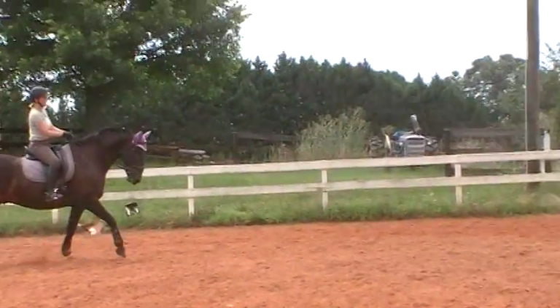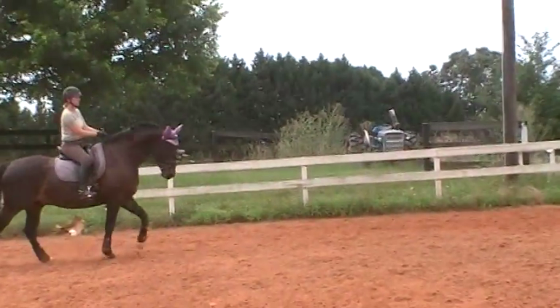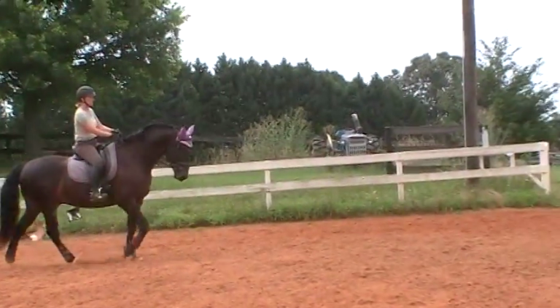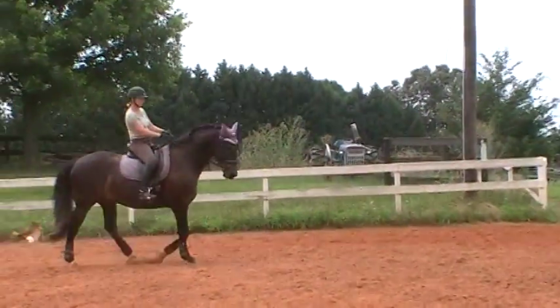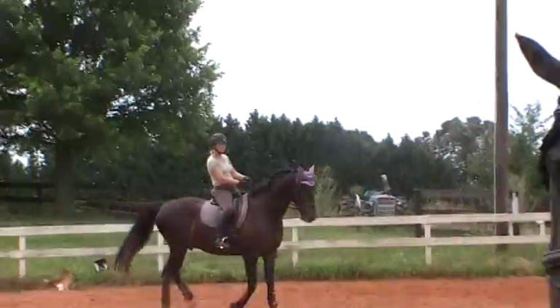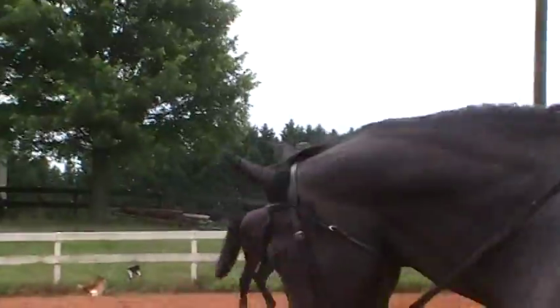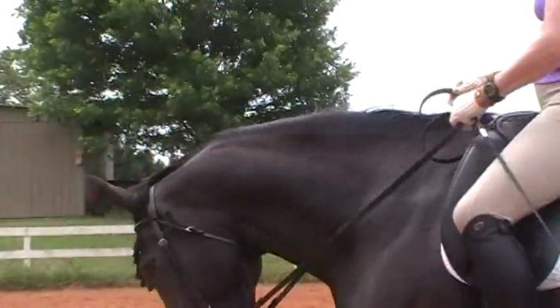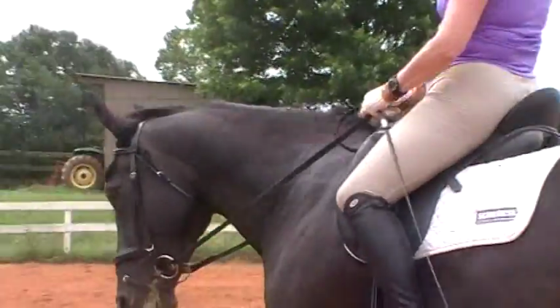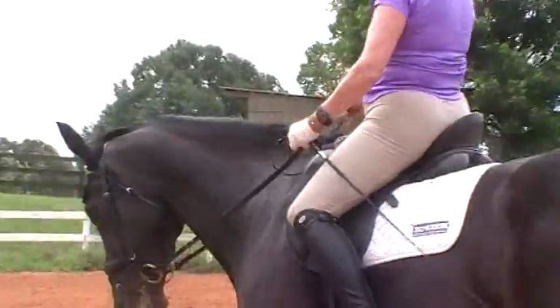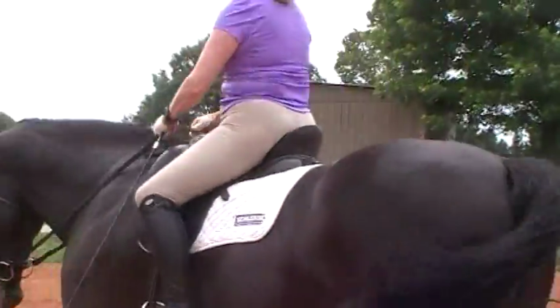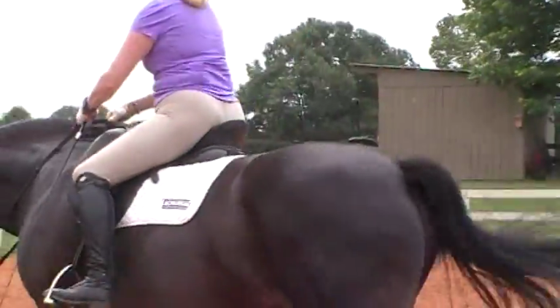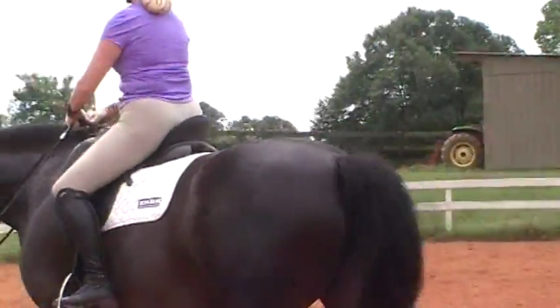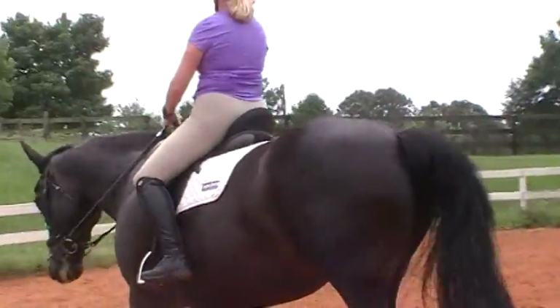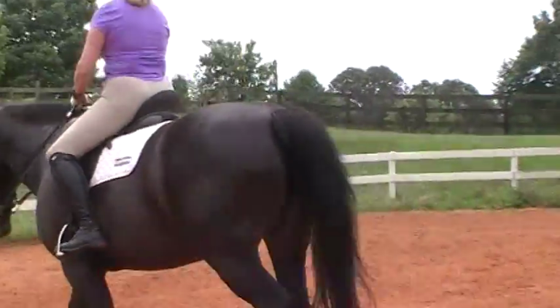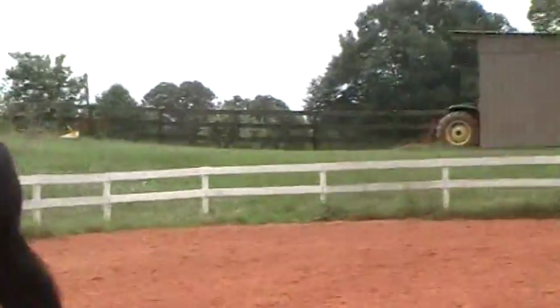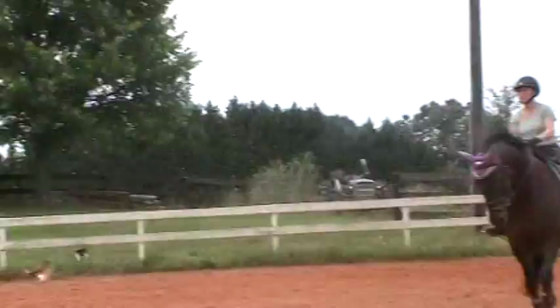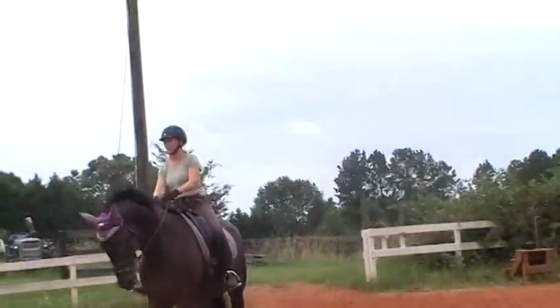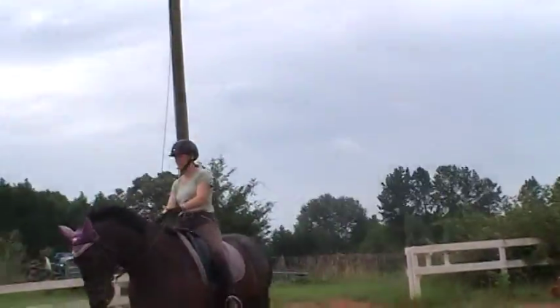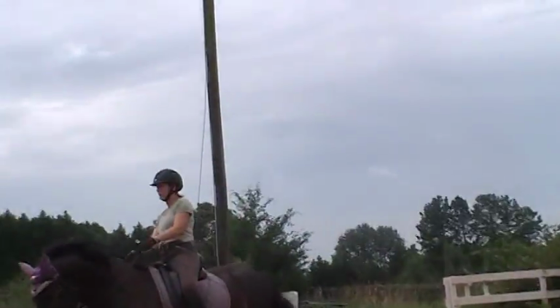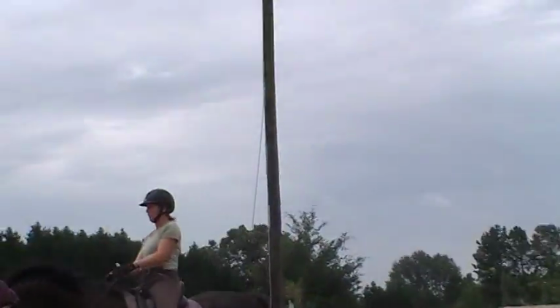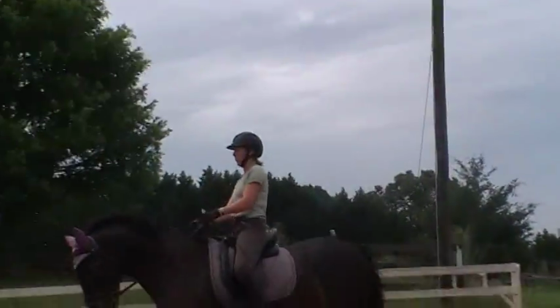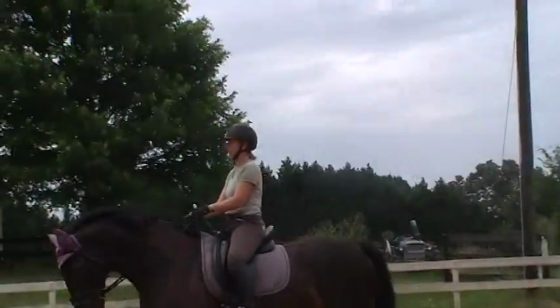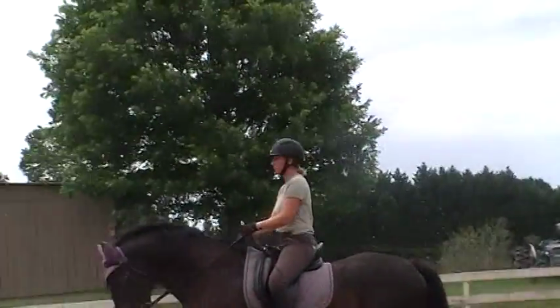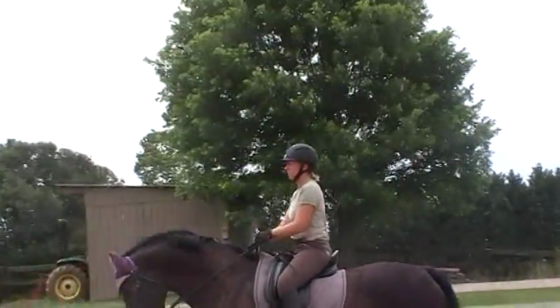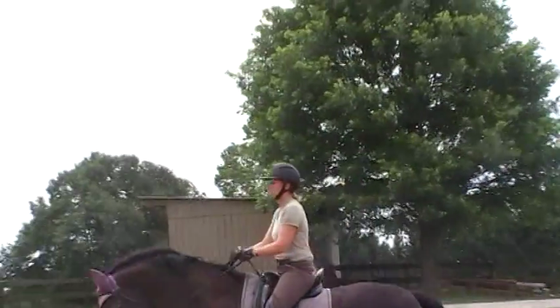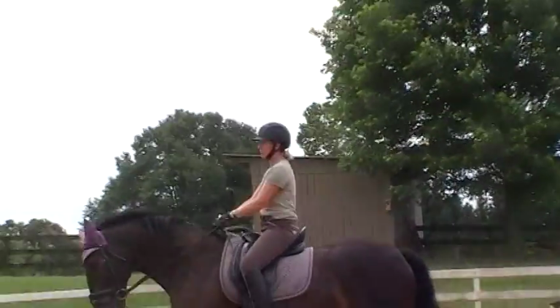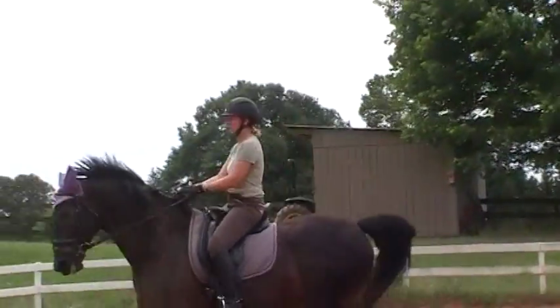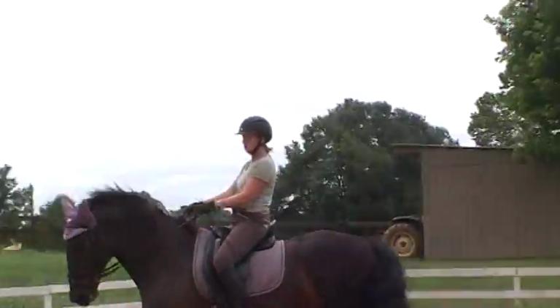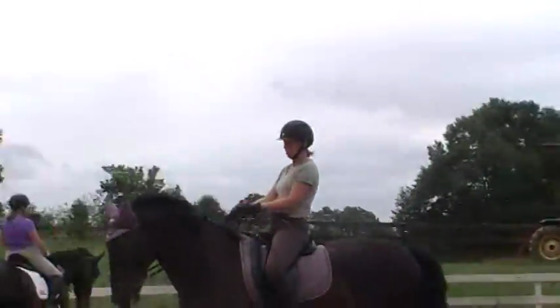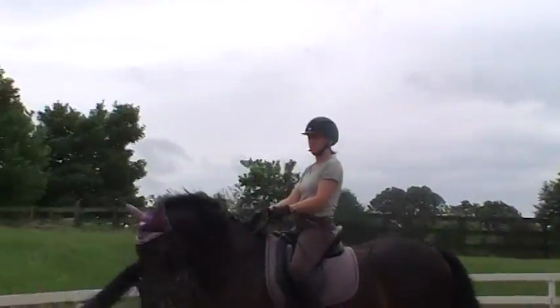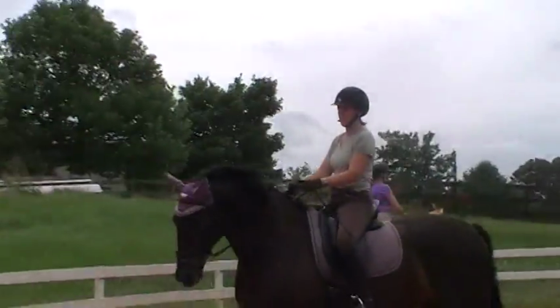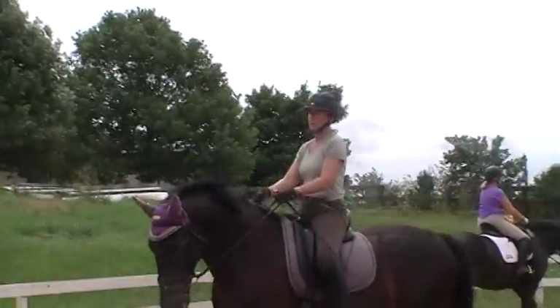Good, Susan. She's going to flip her head at first because we're still in the warm-up here. Good Susan, more activity. Praise him.